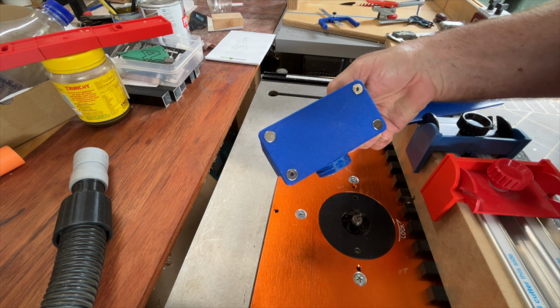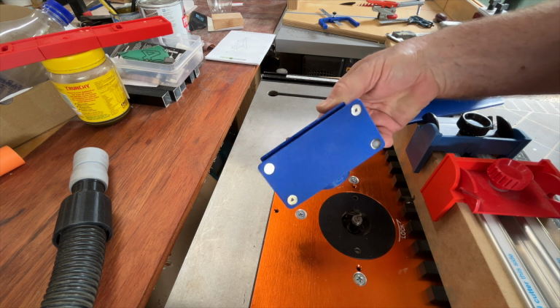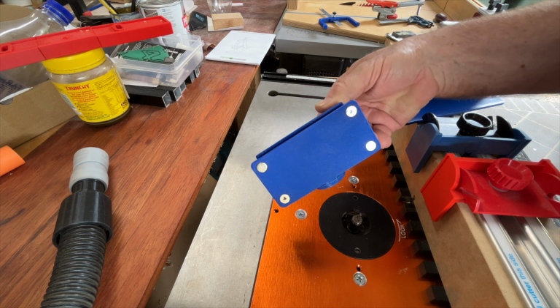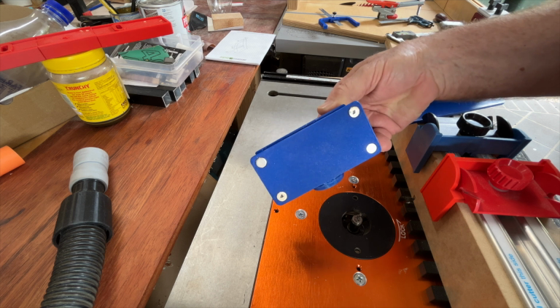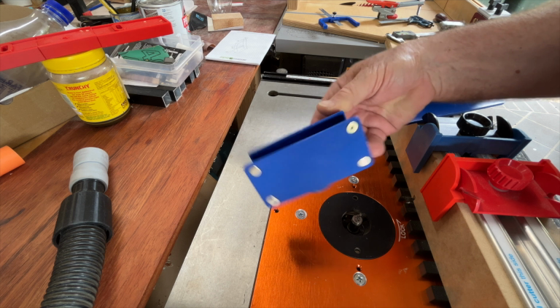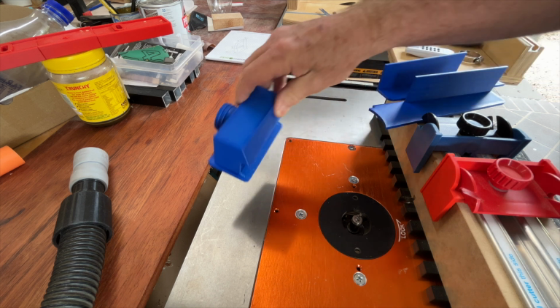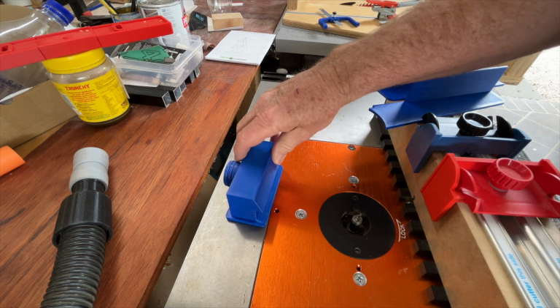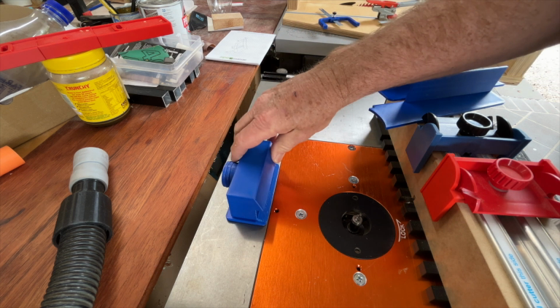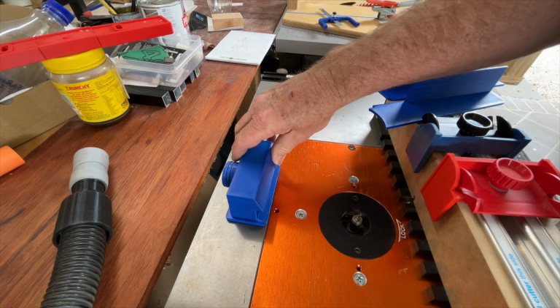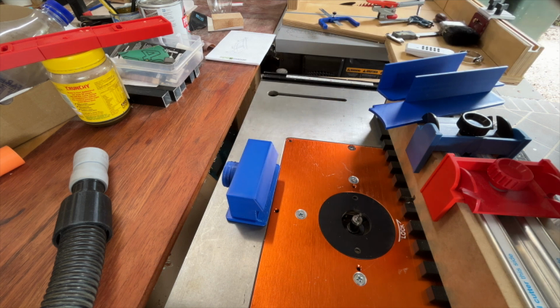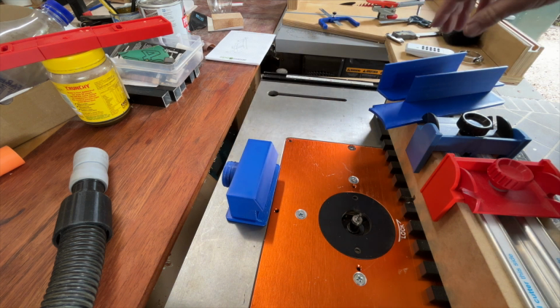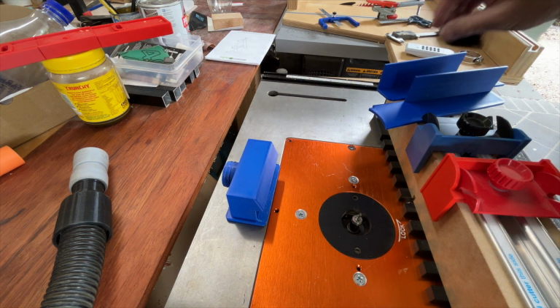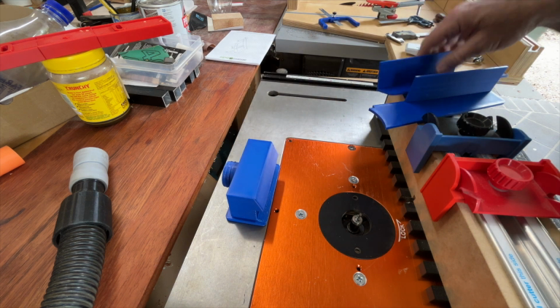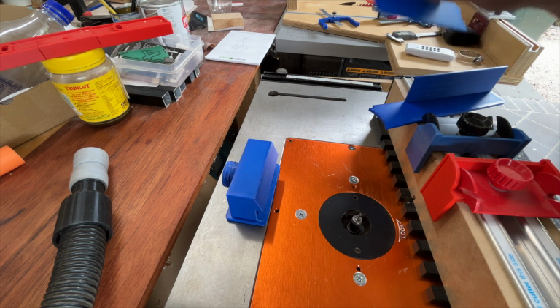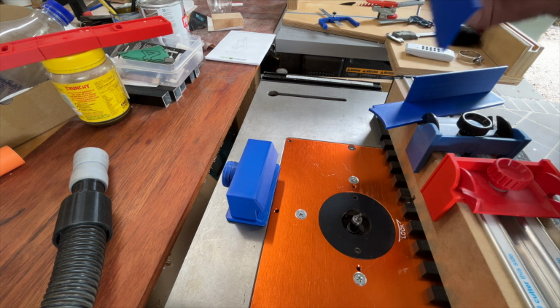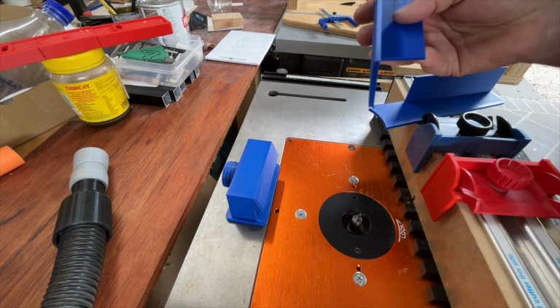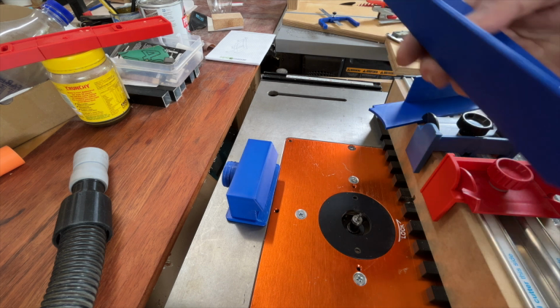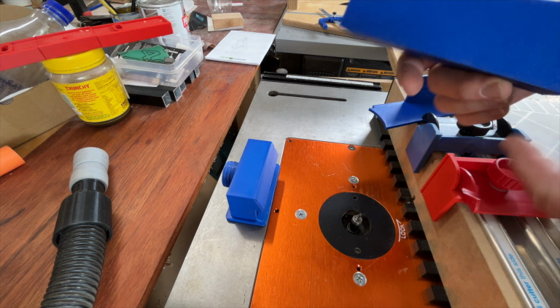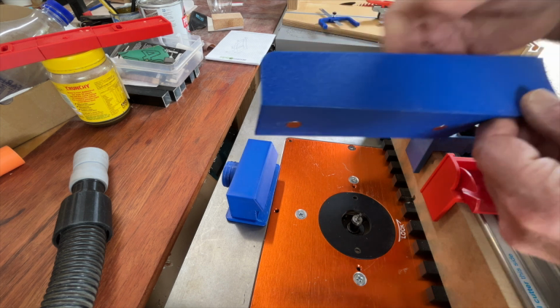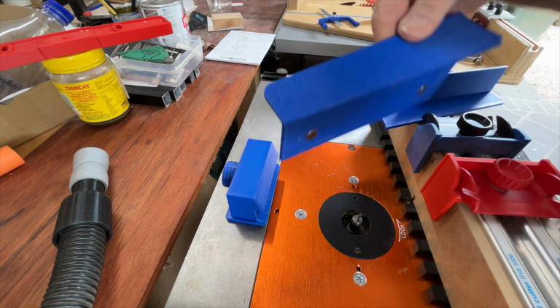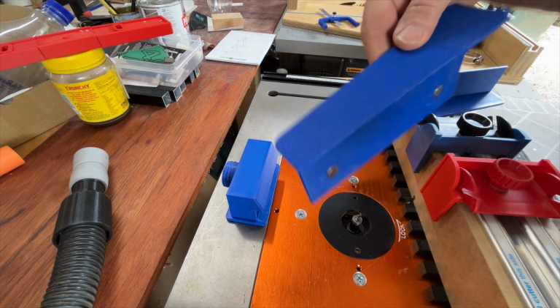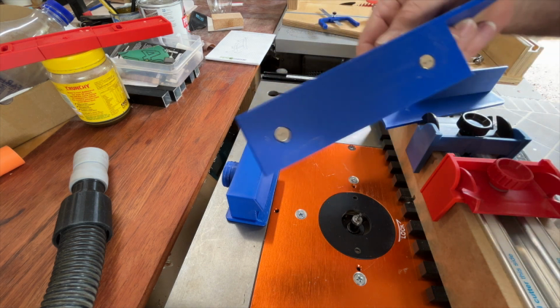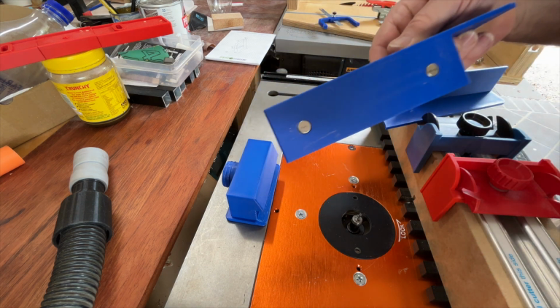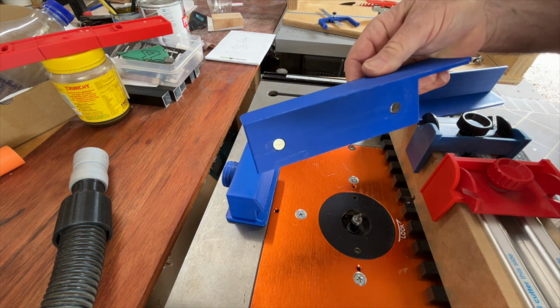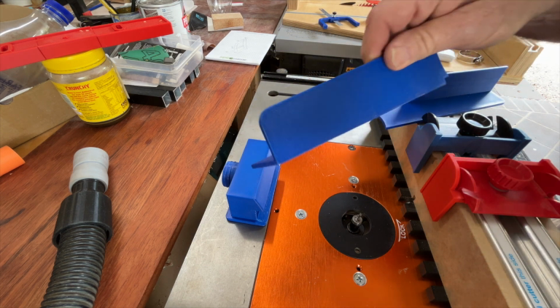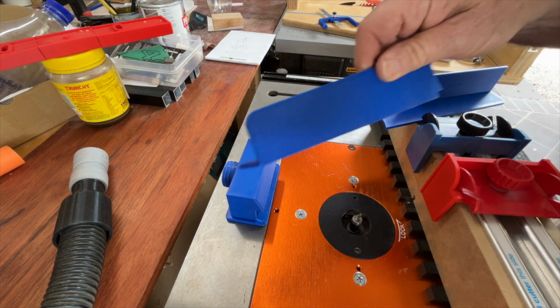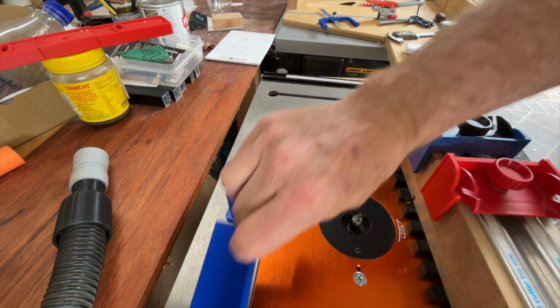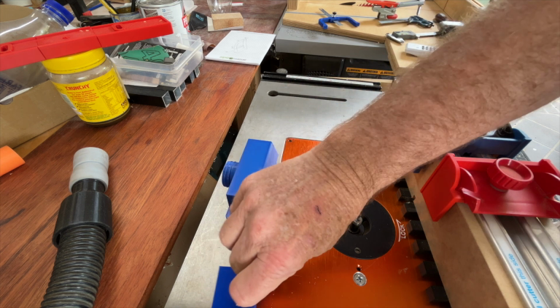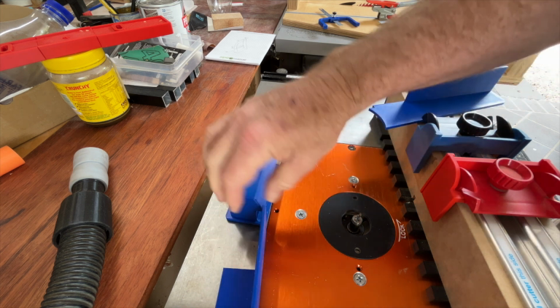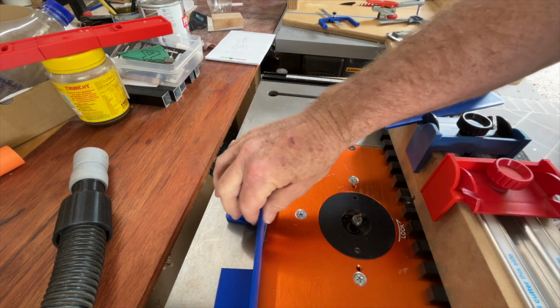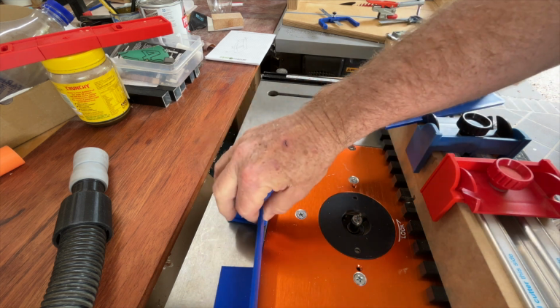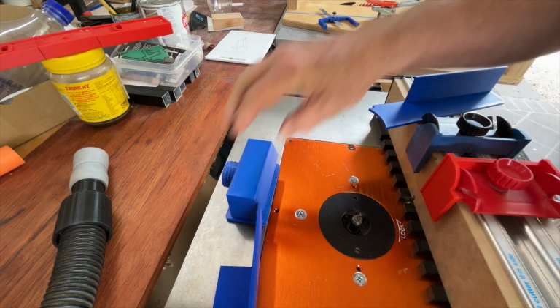Here it is printed with rare earth magnets embedded, to hold it to the cast iron top. There are two adjustable wings that redirect wood chips towards the middle mouth.